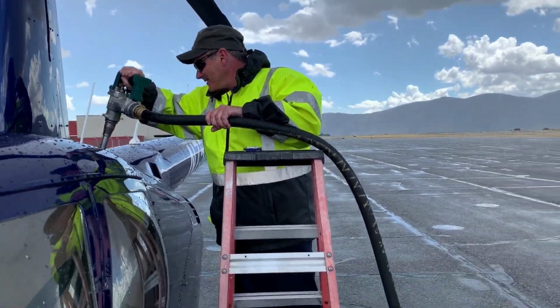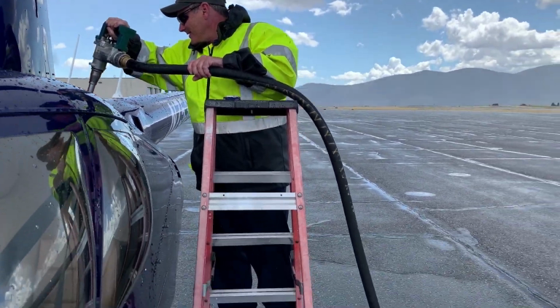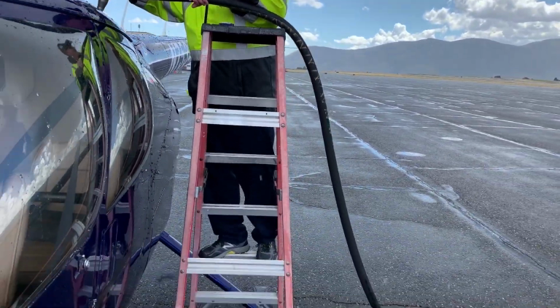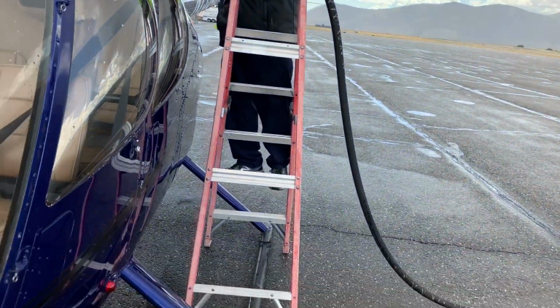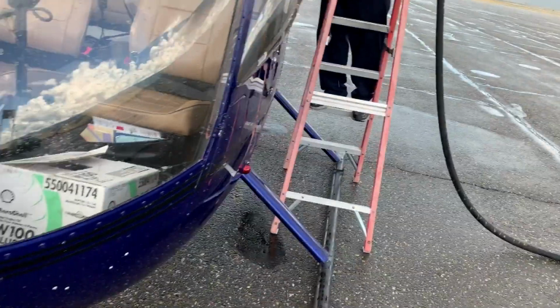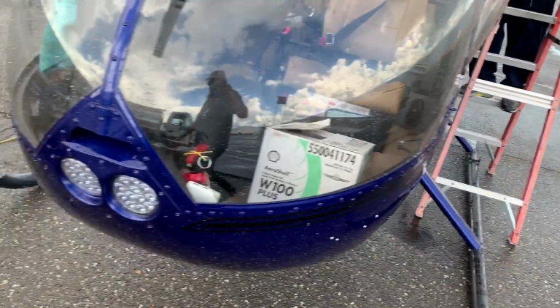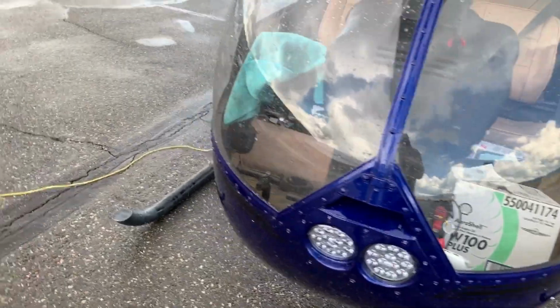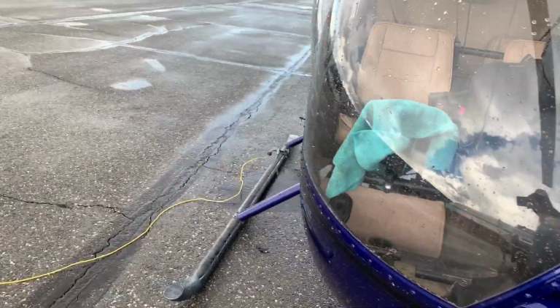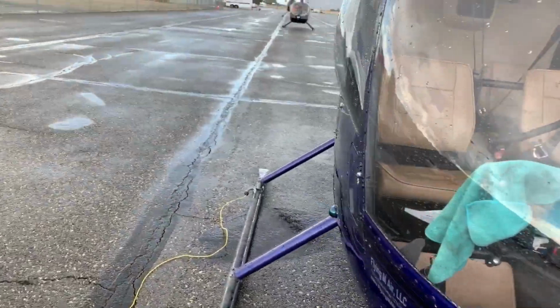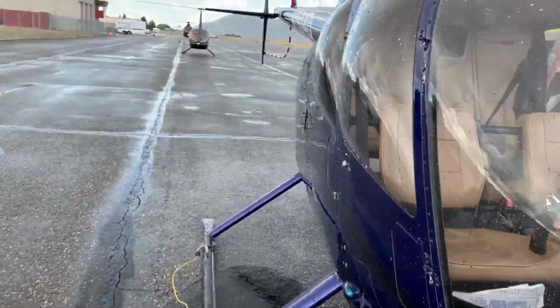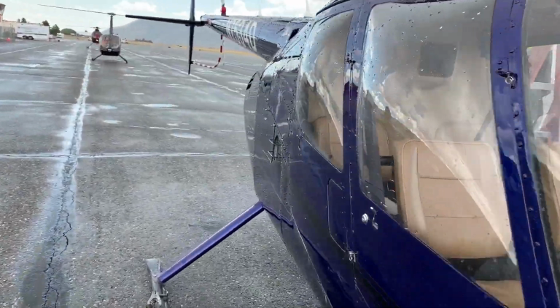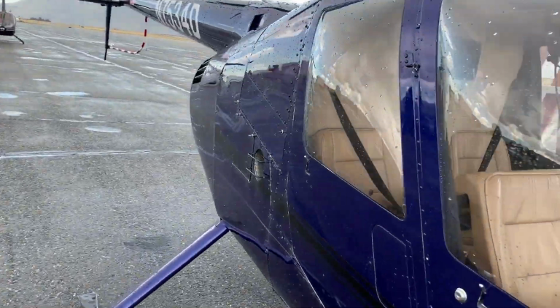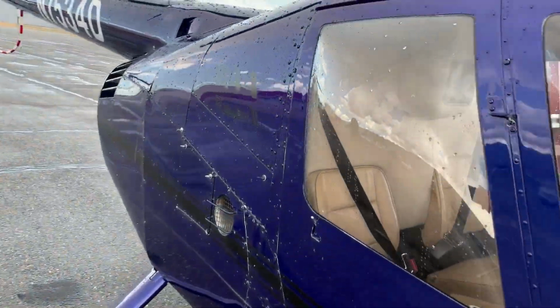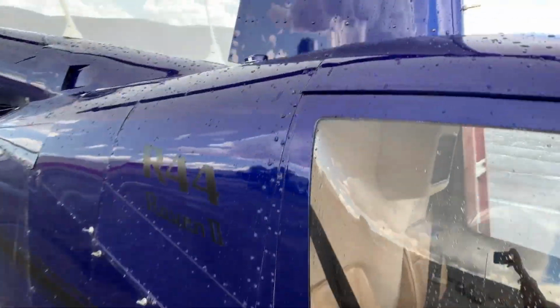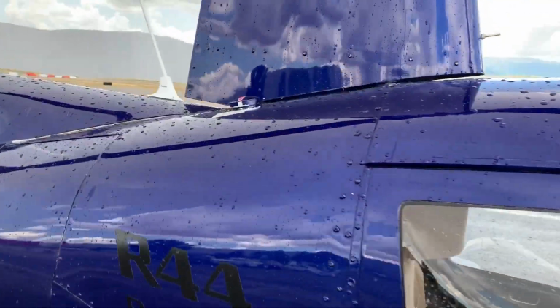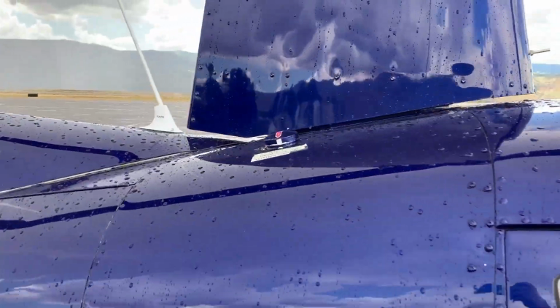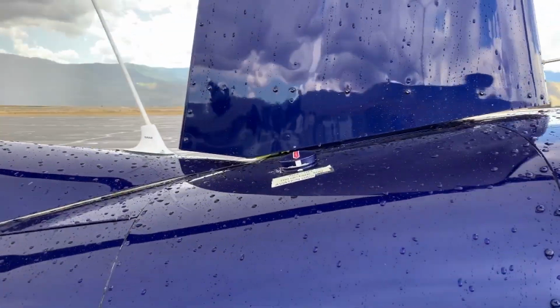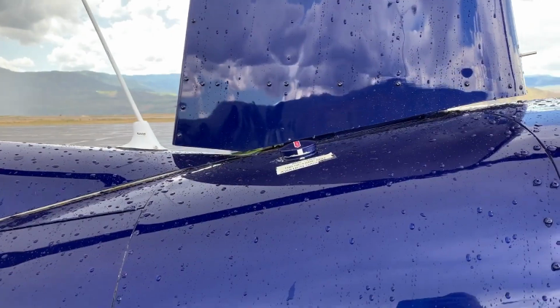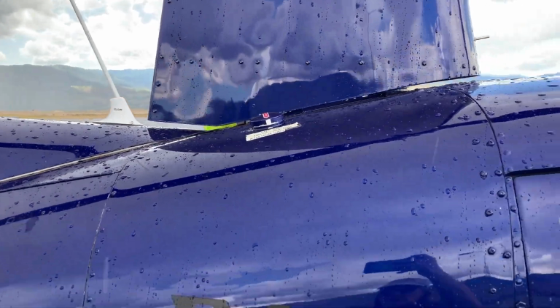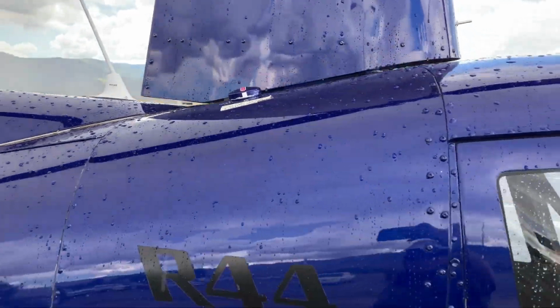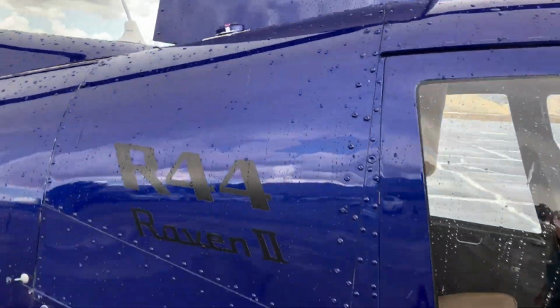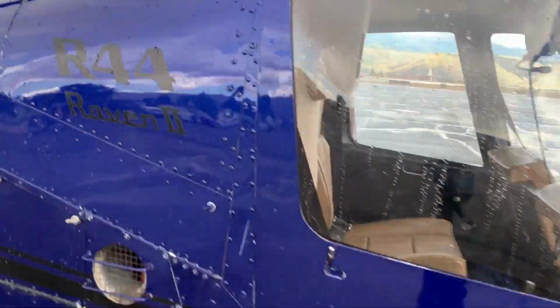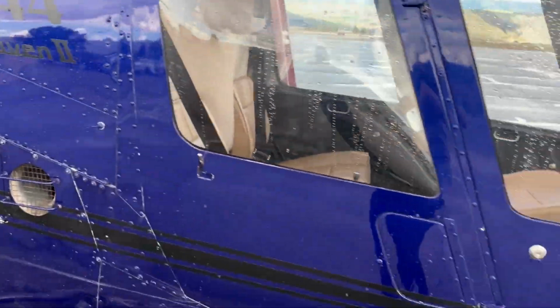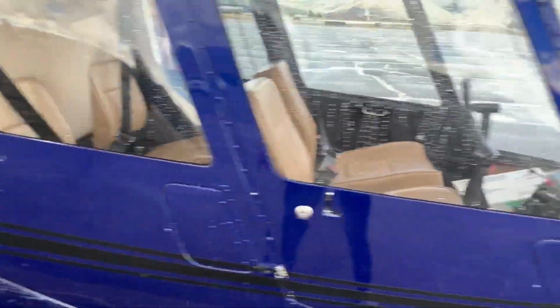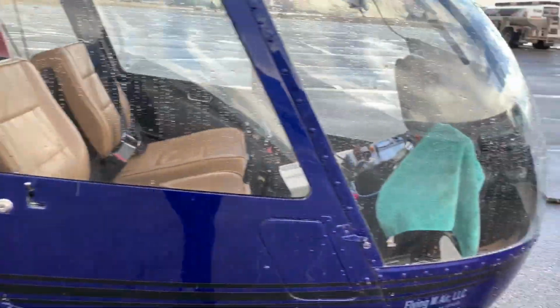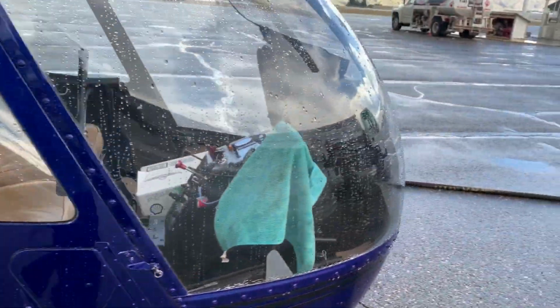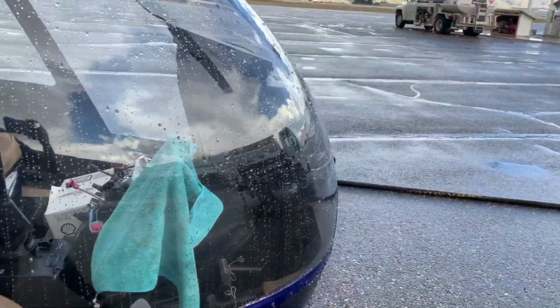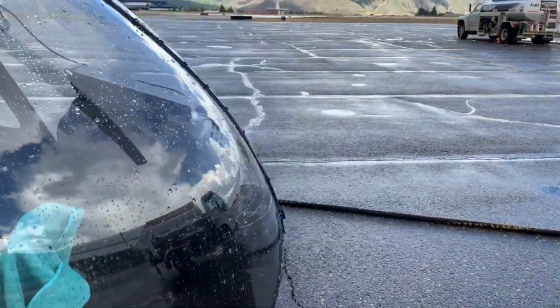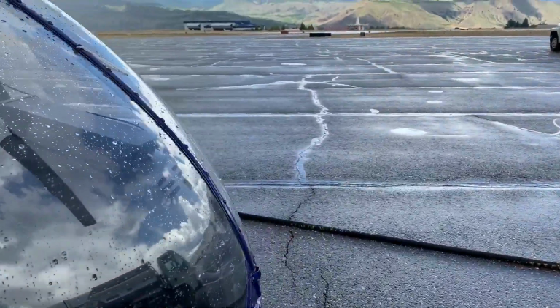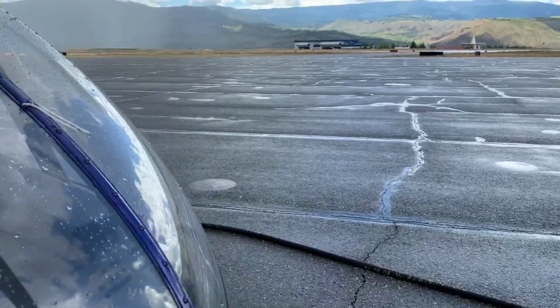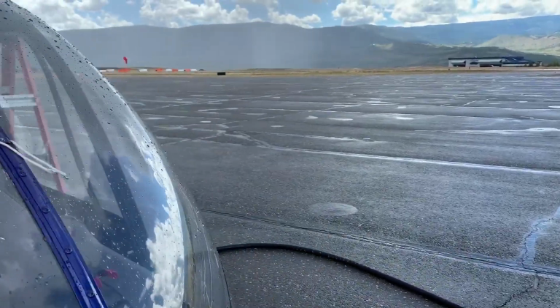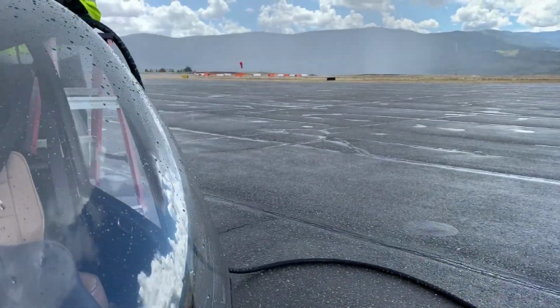When he's done with that, he'll move the ladder and come along to this side. There's another fuel tank there. Those two fuel tanks are connected underneath with a line, so I don't have to switch from one tank to another.